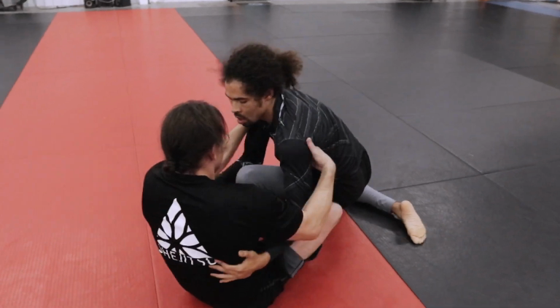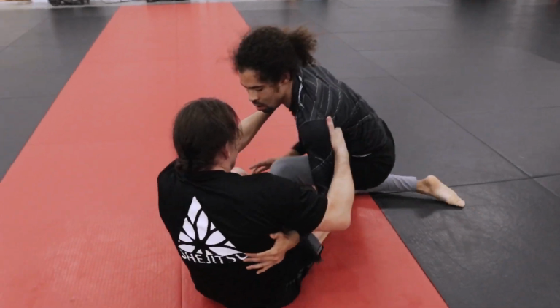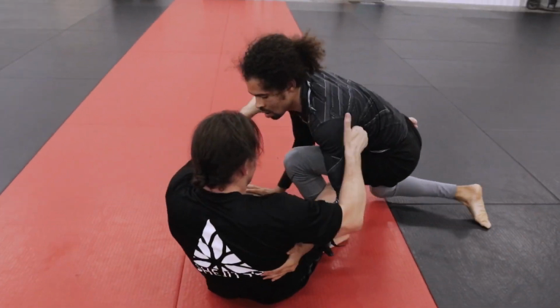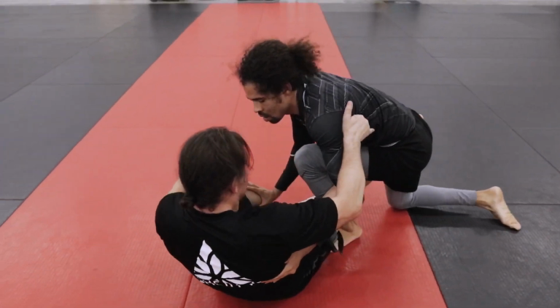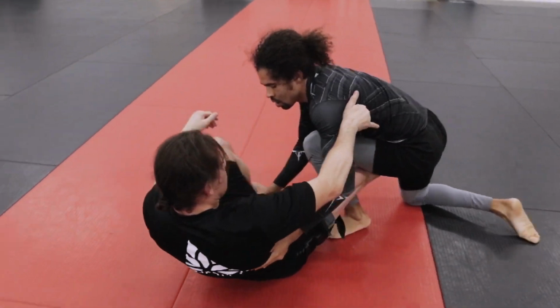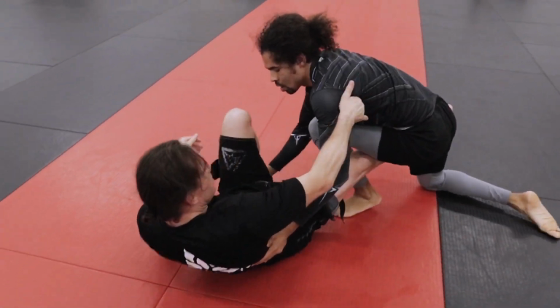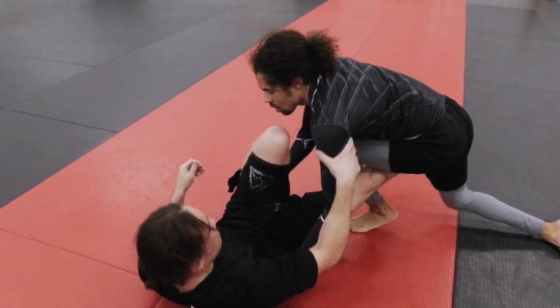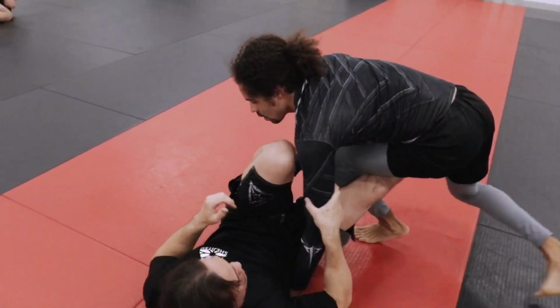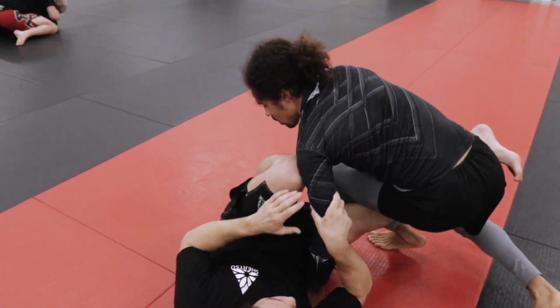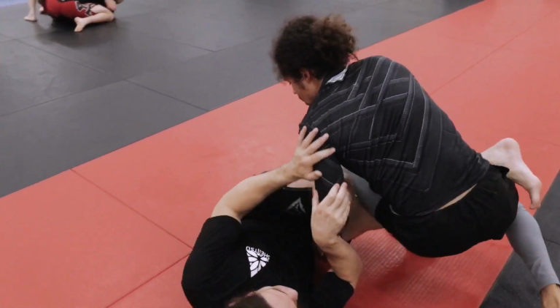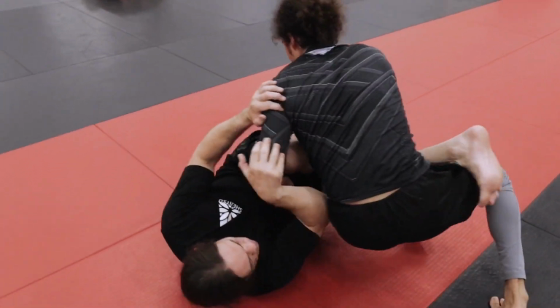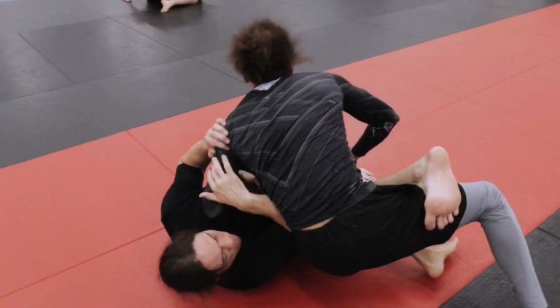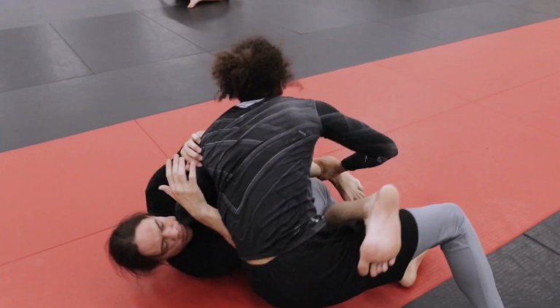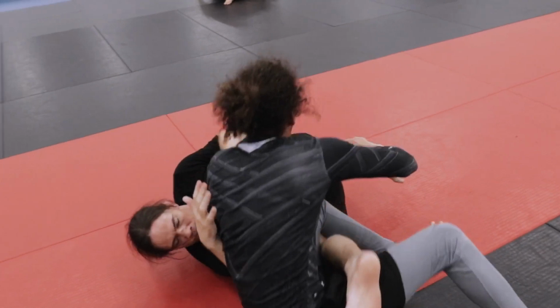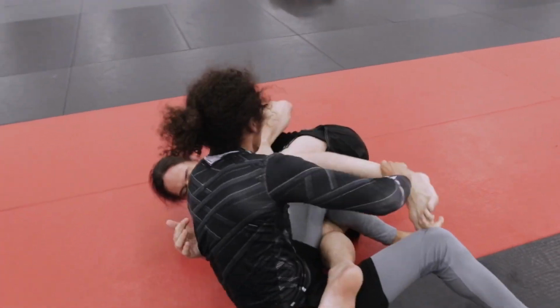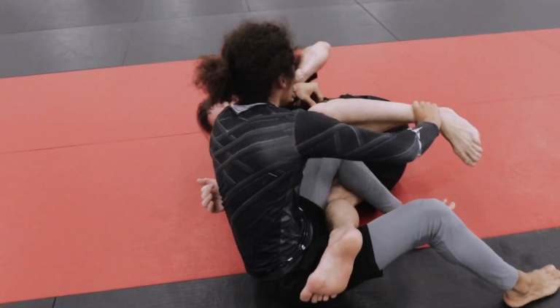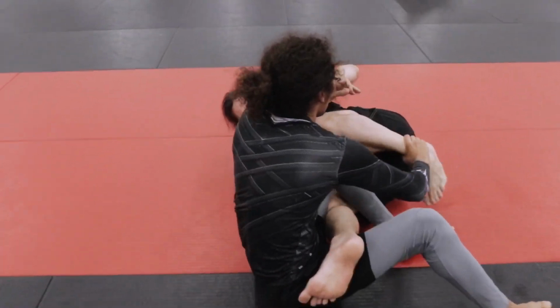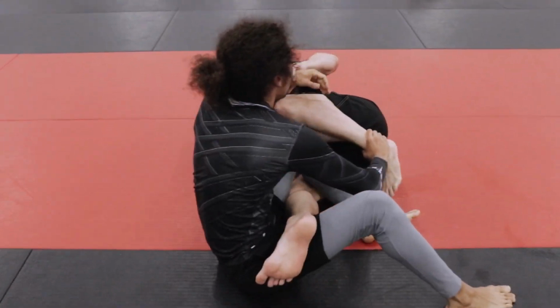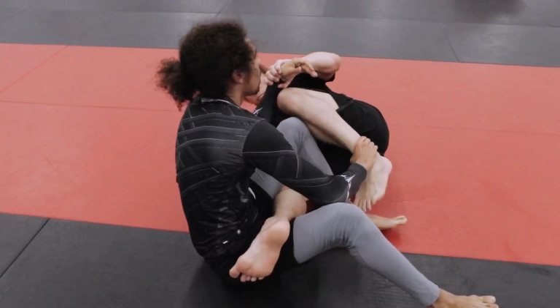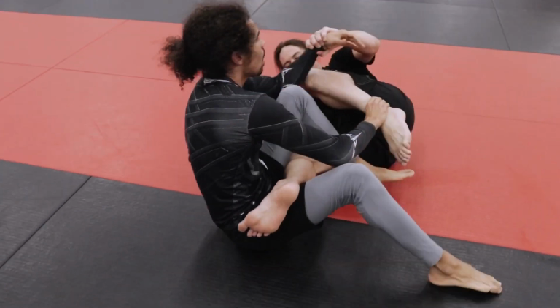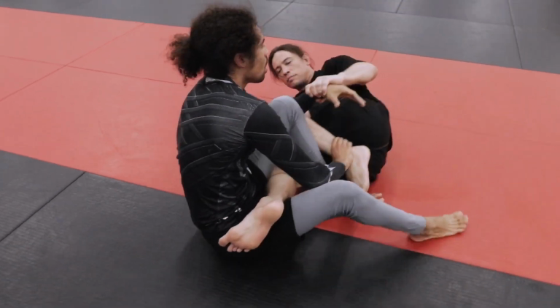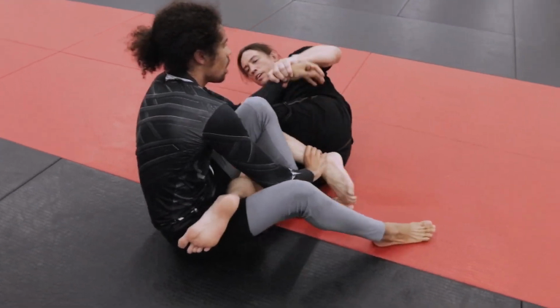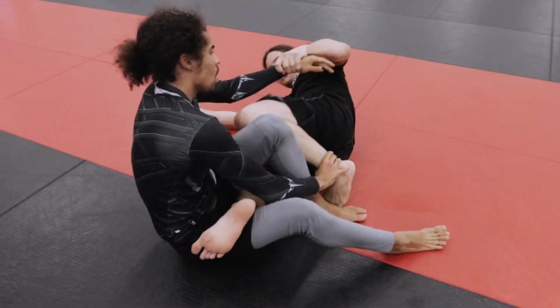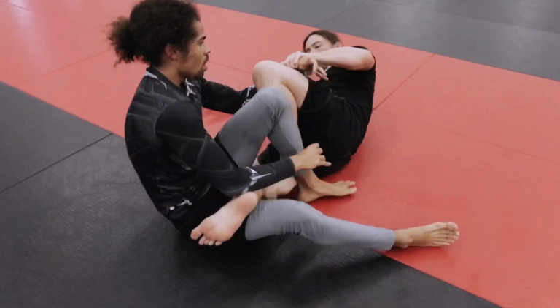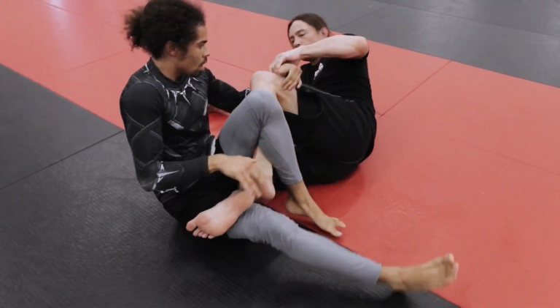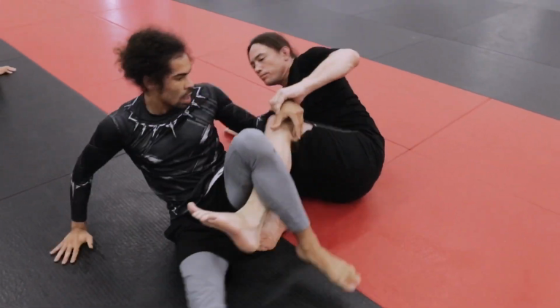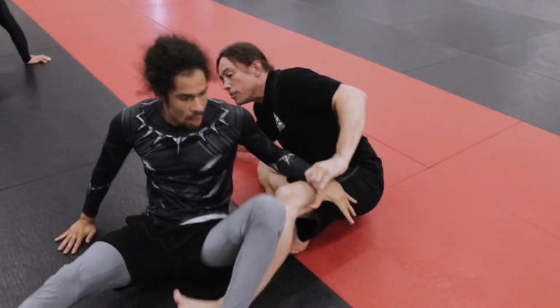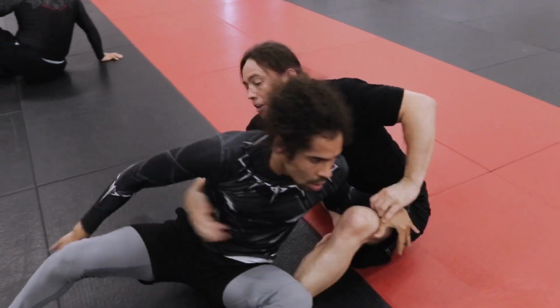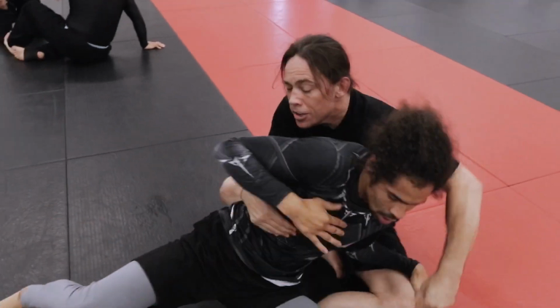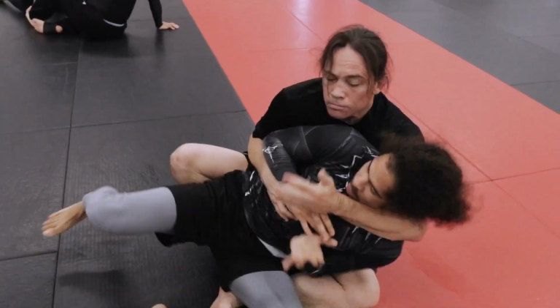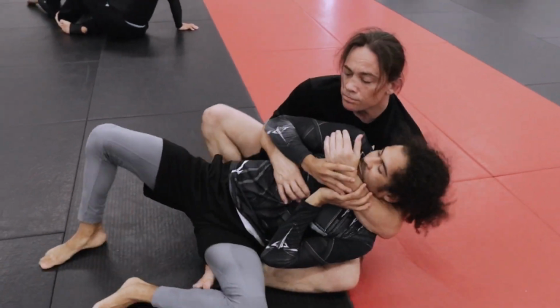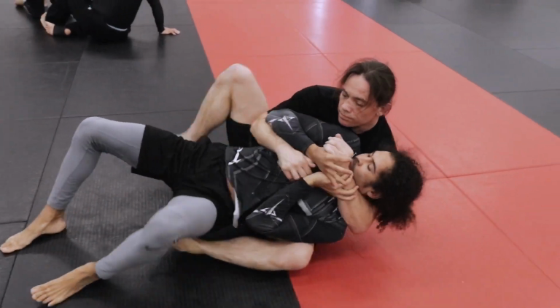Now I'm in a little seated guard position. I shoot my leg through kind of like a brambolo position — sets him down, but I just didn't slip underneath. I give him the opportunity to mess with the legs there, but he doesn't take it, so I take his back.